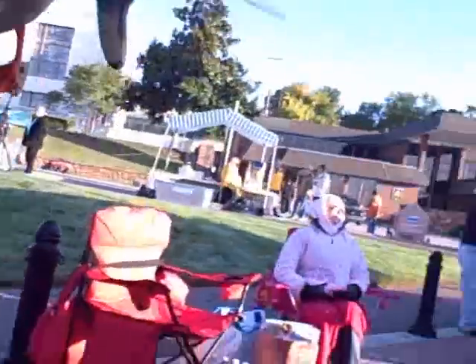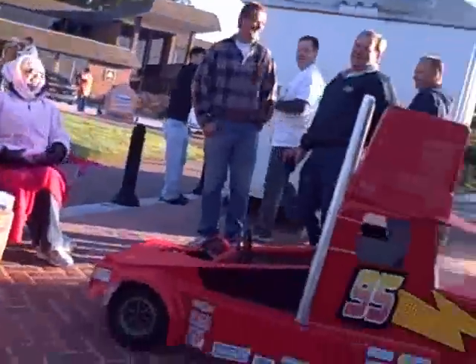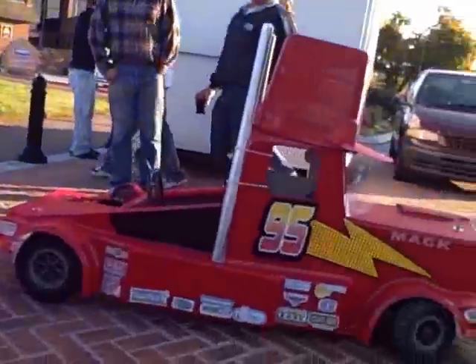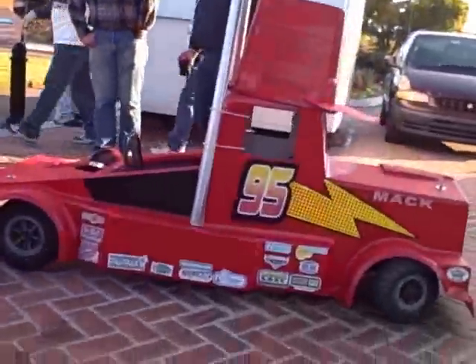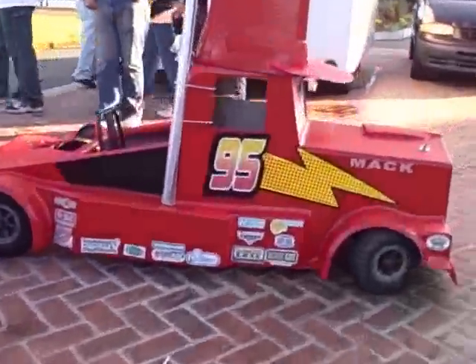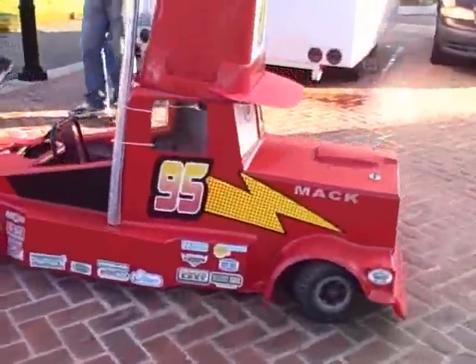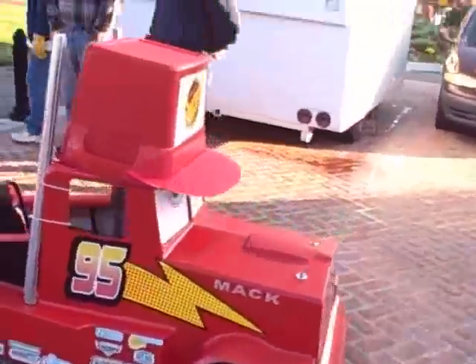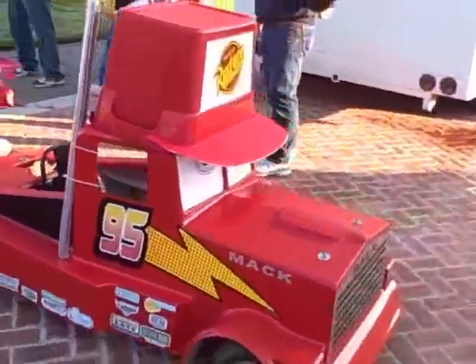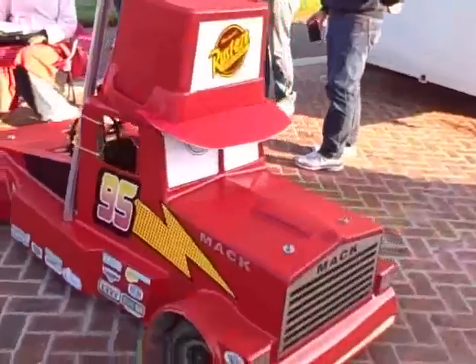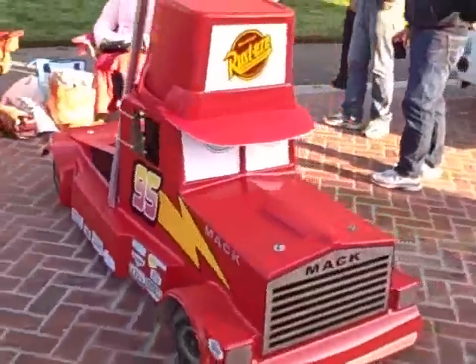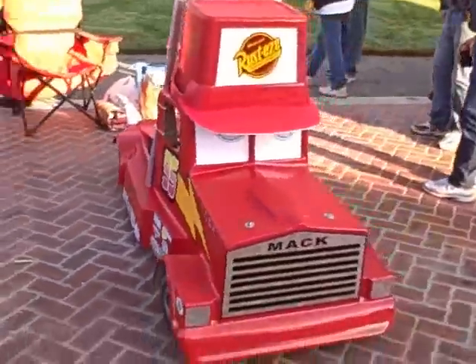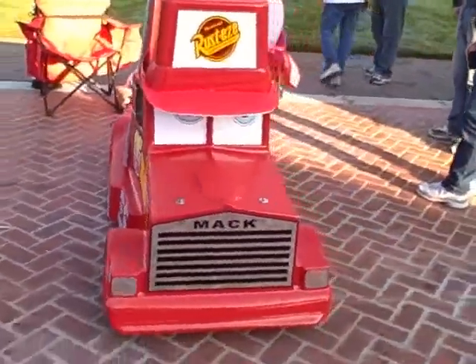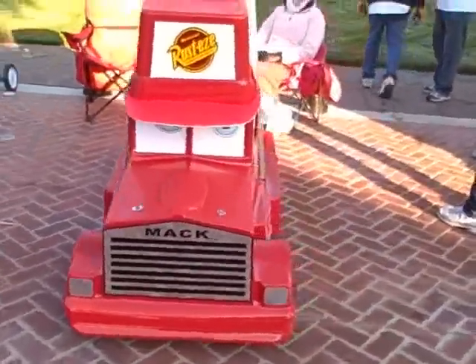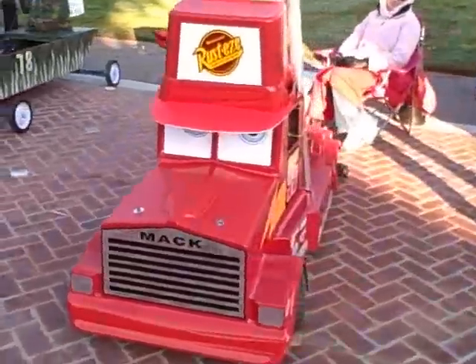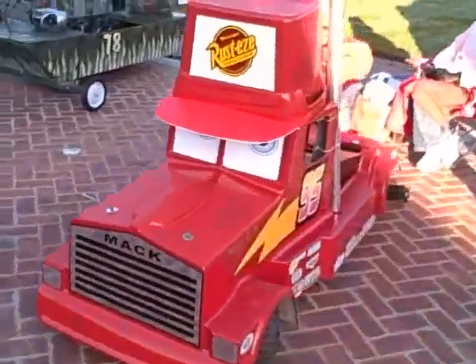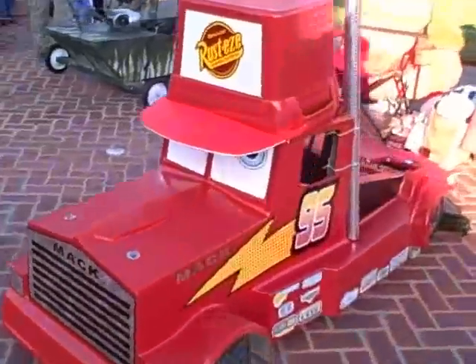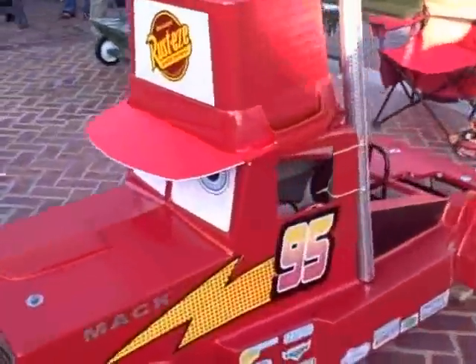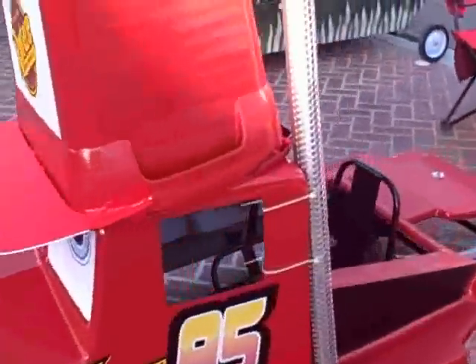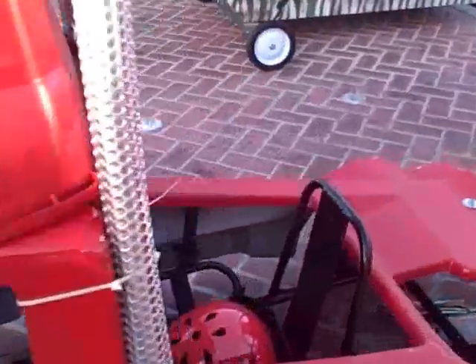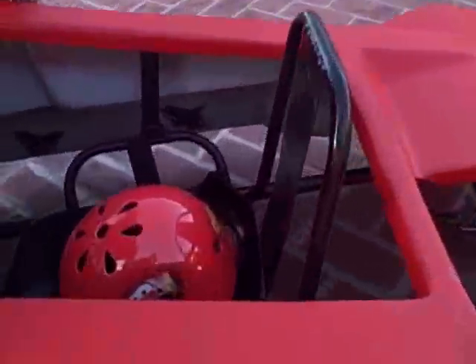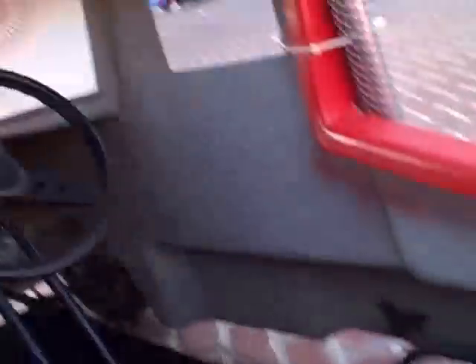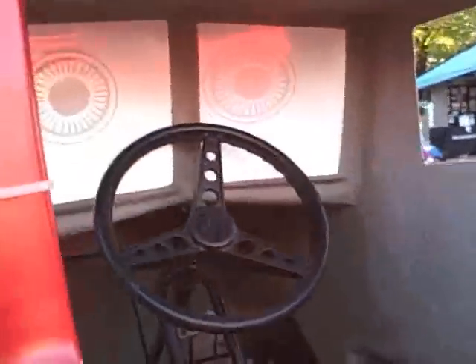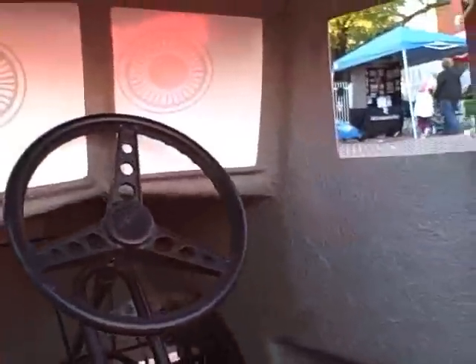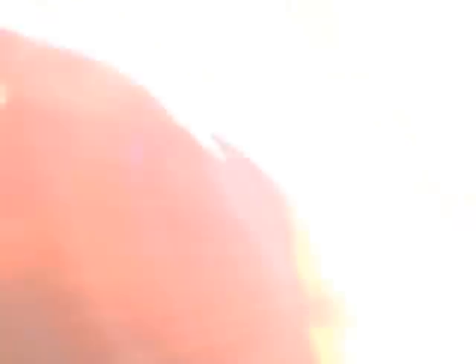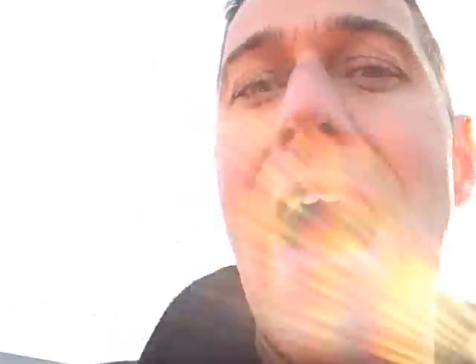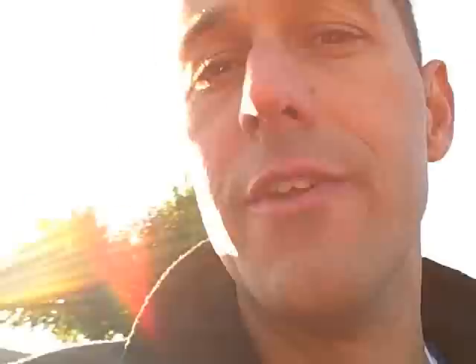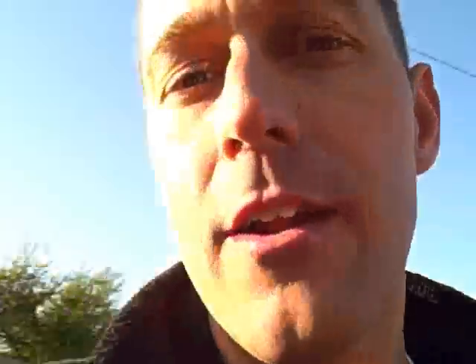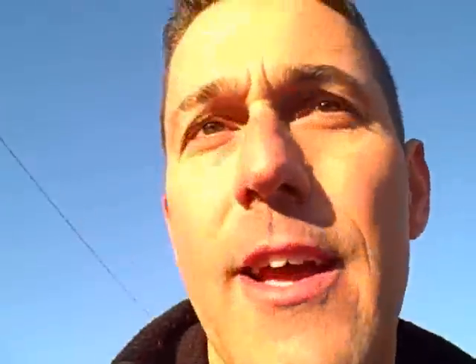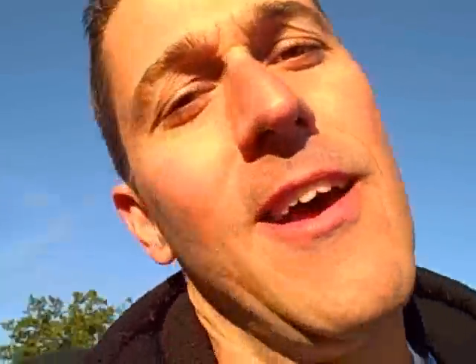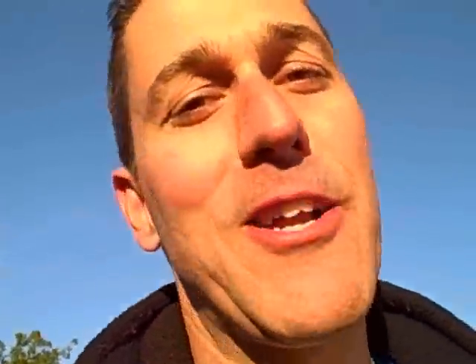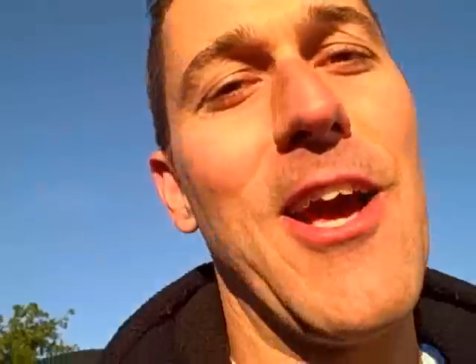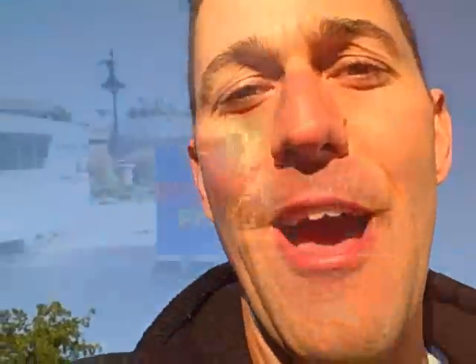Speaking of fear, Mack Truck strikes fear into everyone. Not really — Mack's the nicest guy in the world. I'm still trying to figure out how the dude's going to drive it. He's going to sit in here and there are no eye holes in this thing. I don't know what he's thinking, but it's Mack Truck — you can't go wrong with Mack.